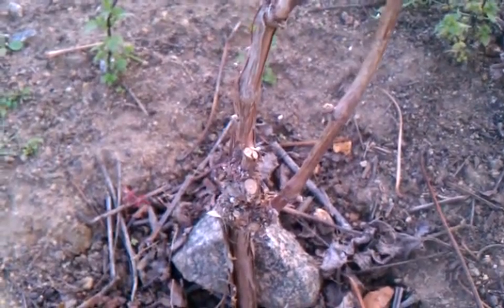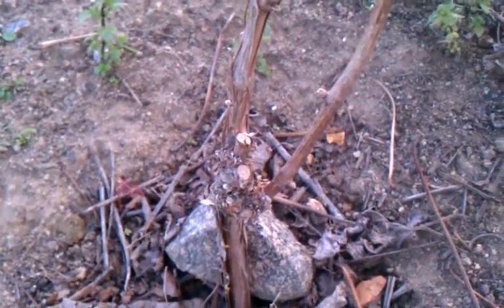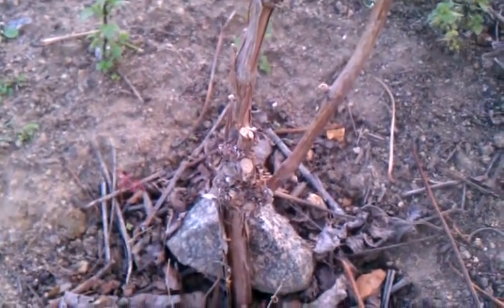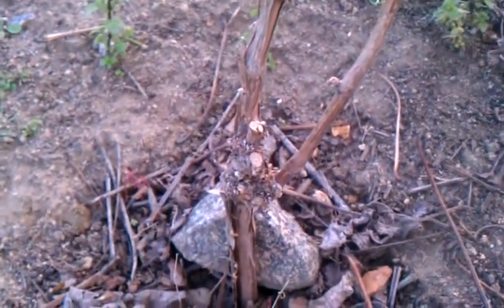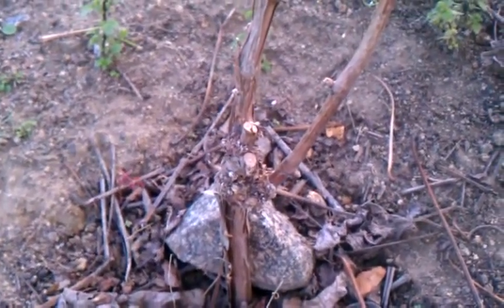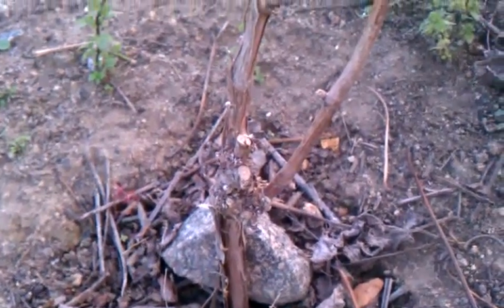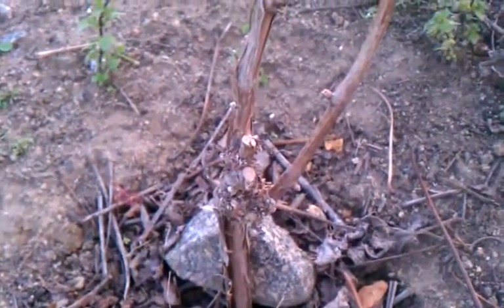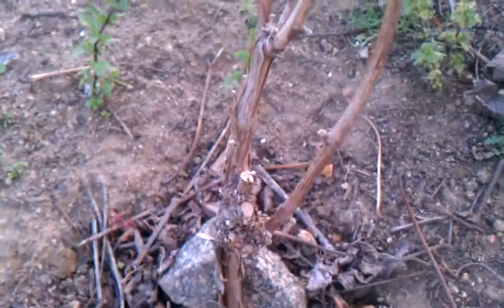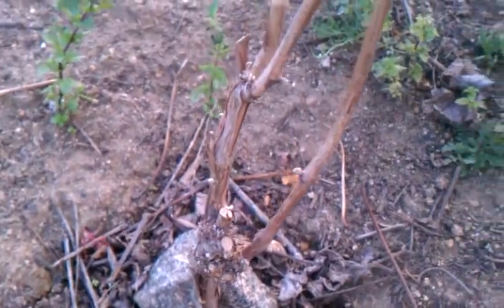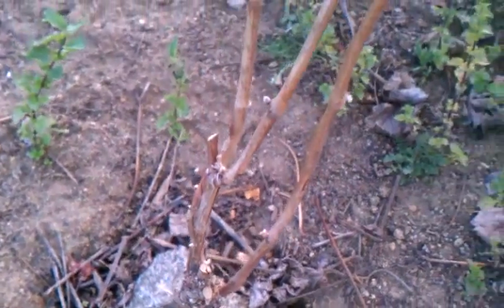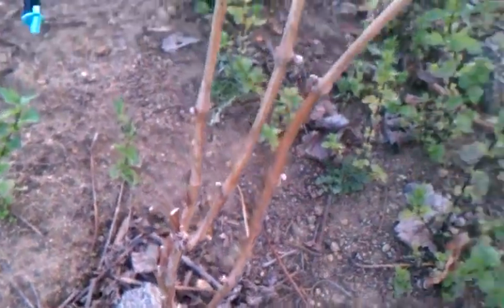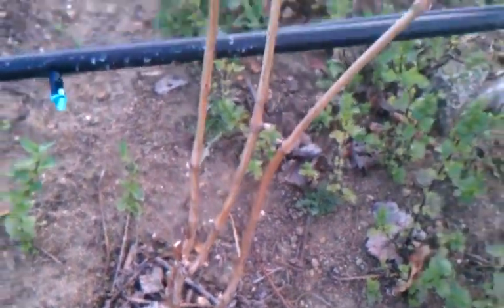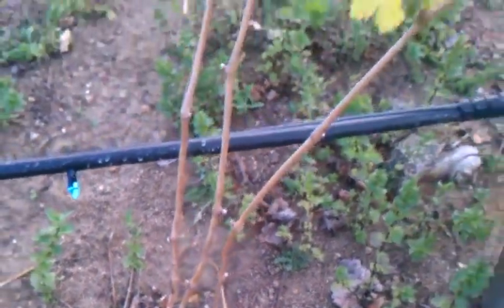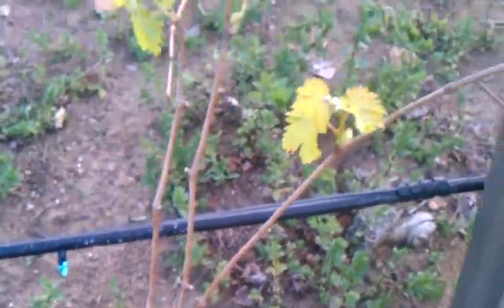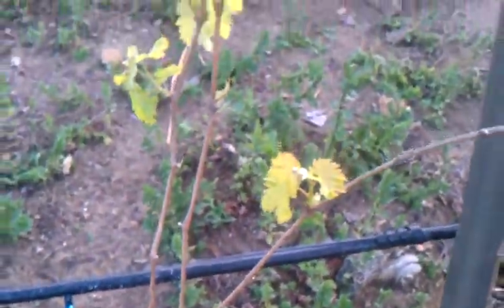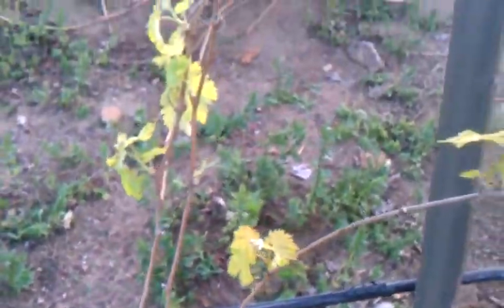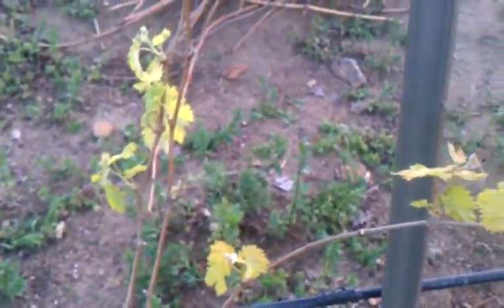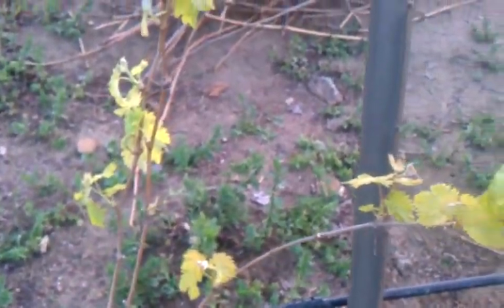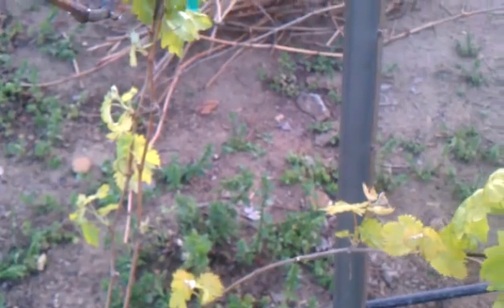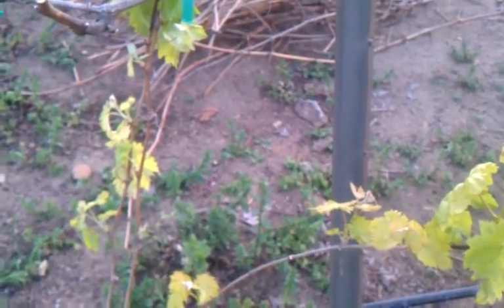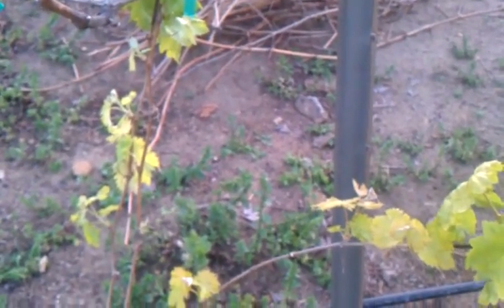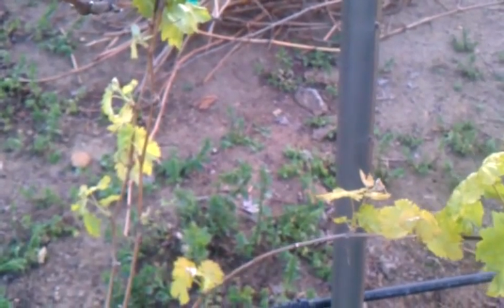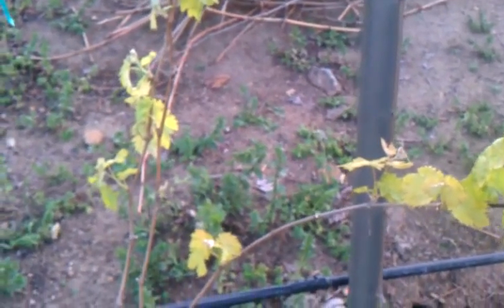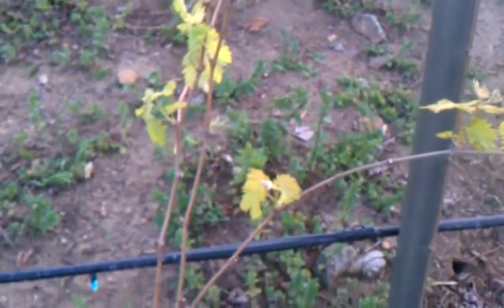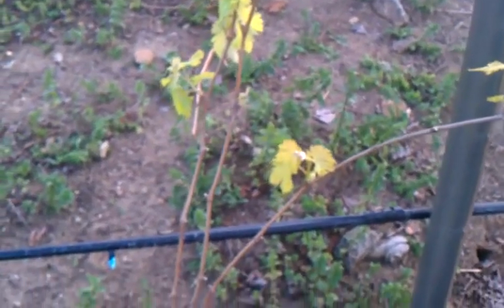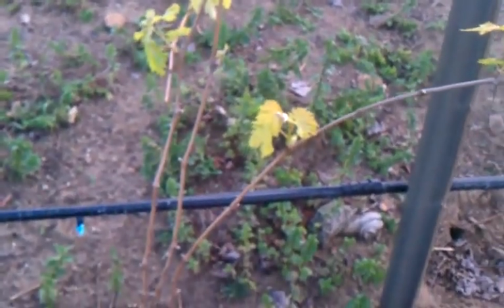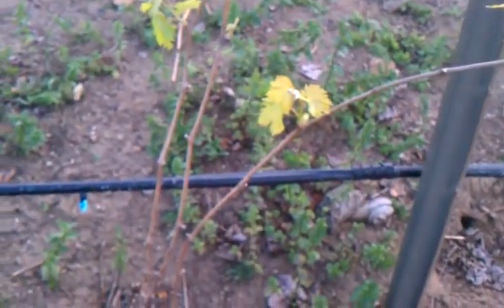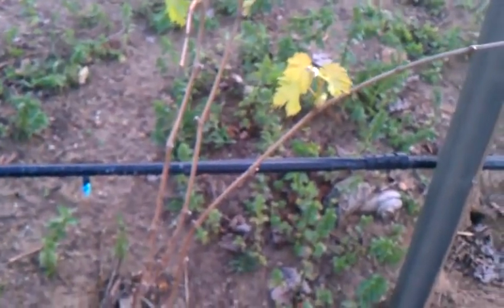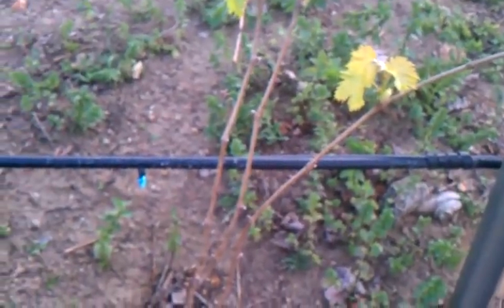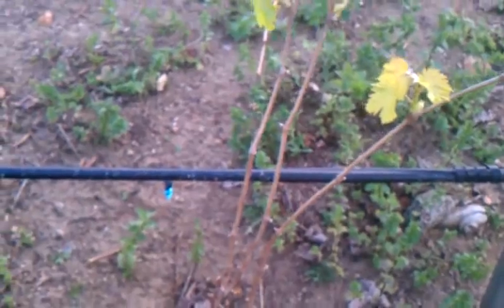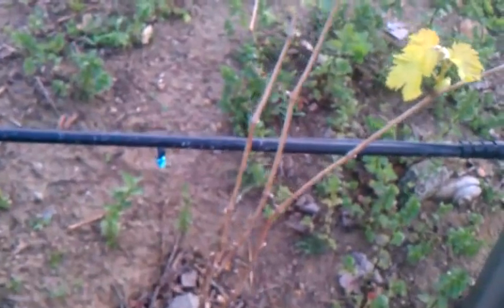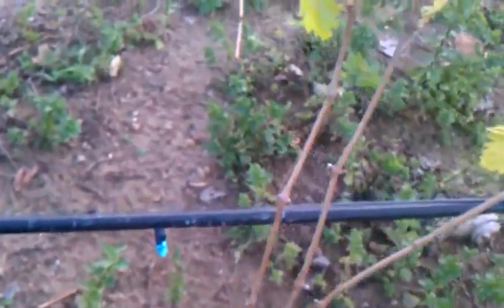Here's another example of a third leaf vine that hasn't done very well. The reason is it's between other vines and it hasn't really been getting enough water. What I'm going to do with this one is cut it back to basically two or three buds.